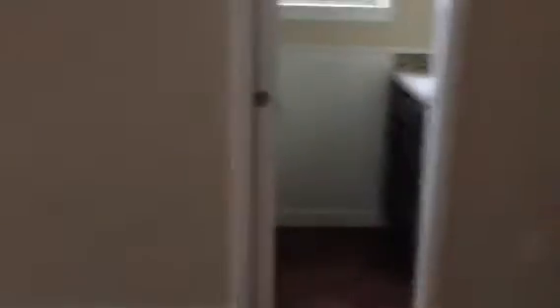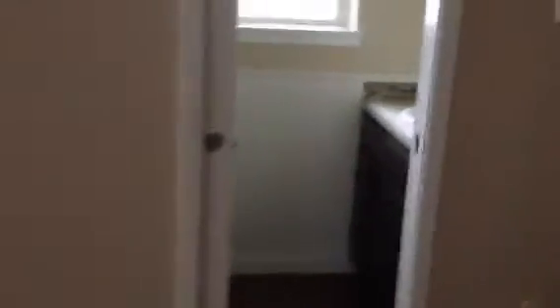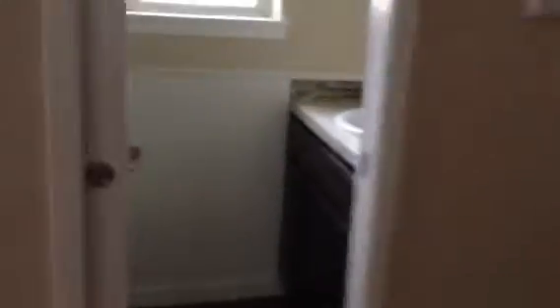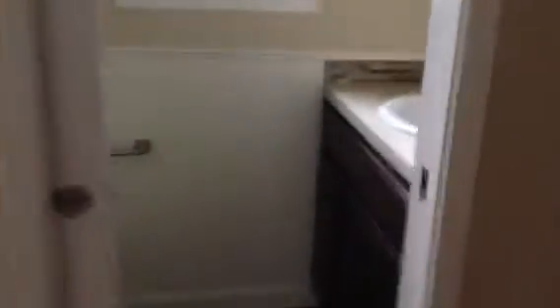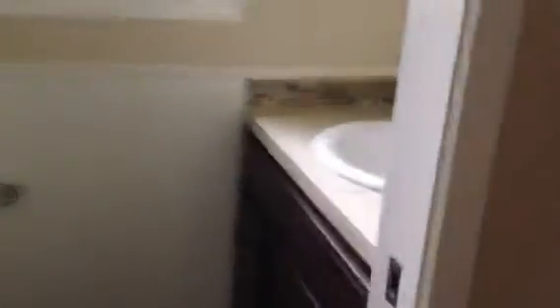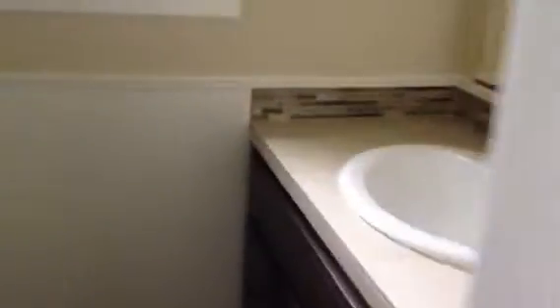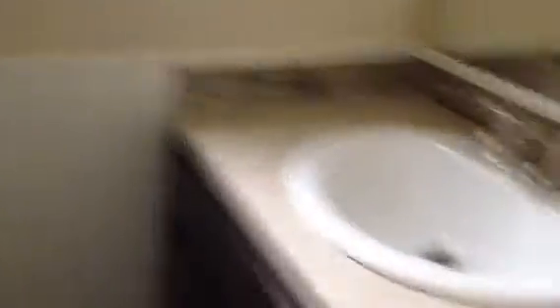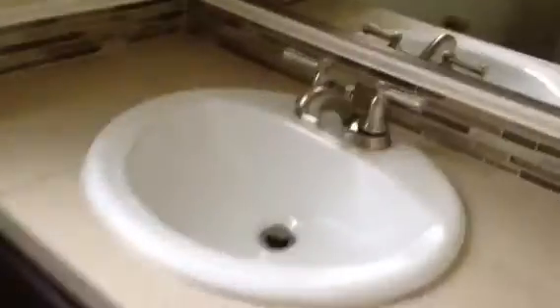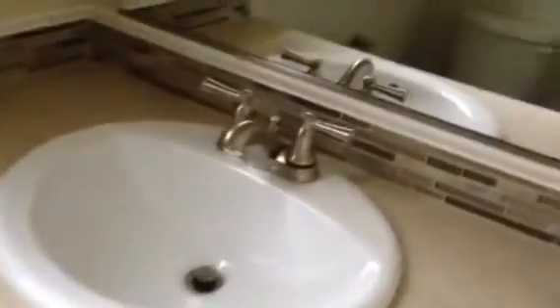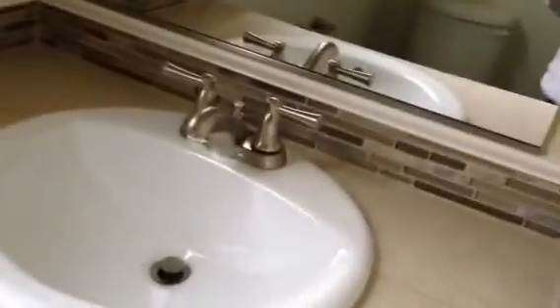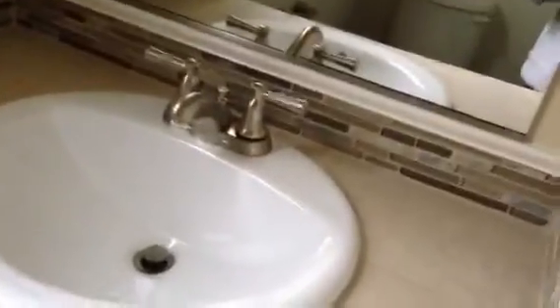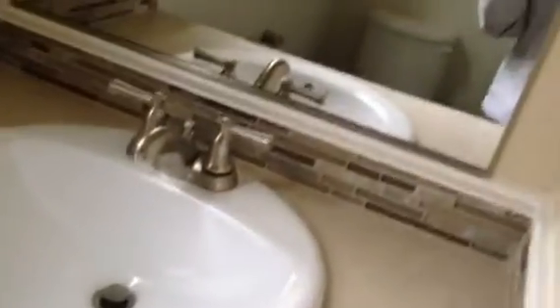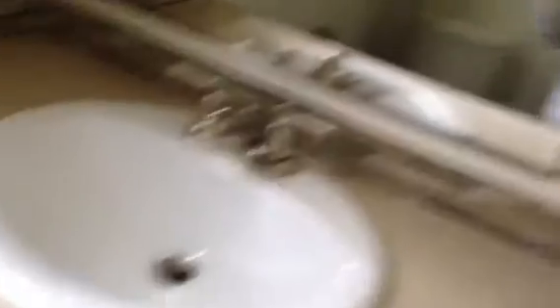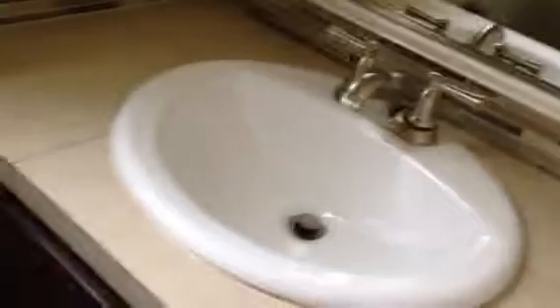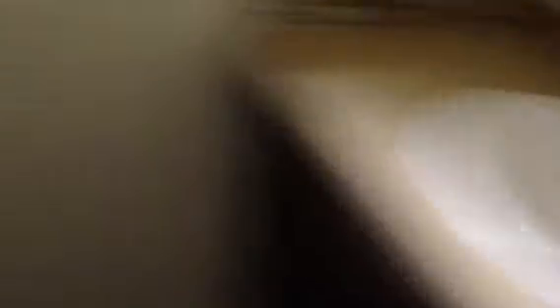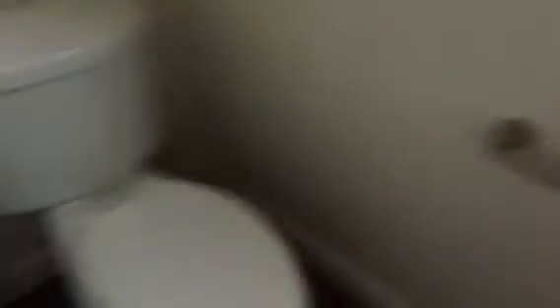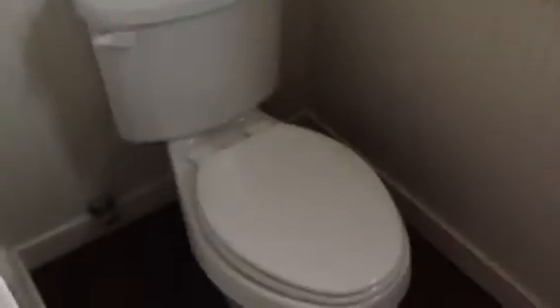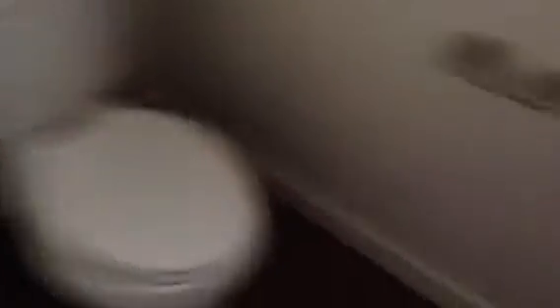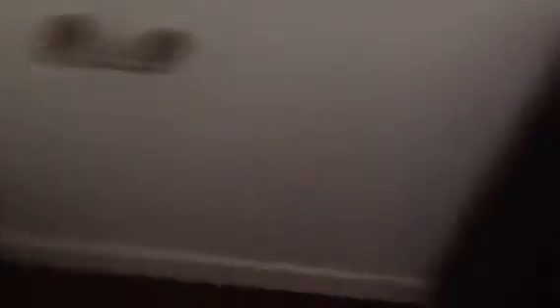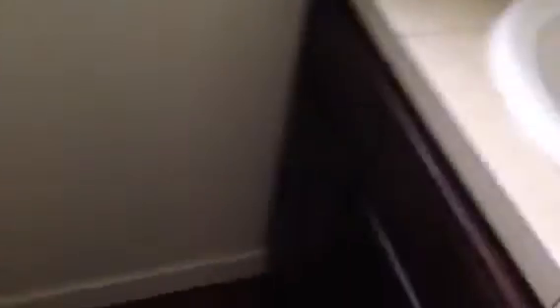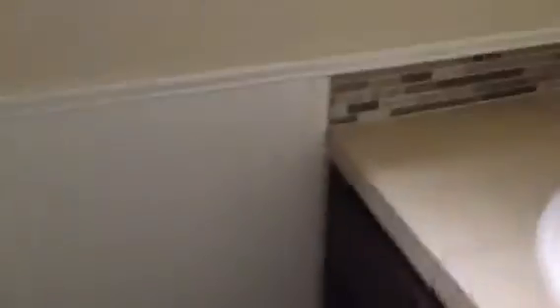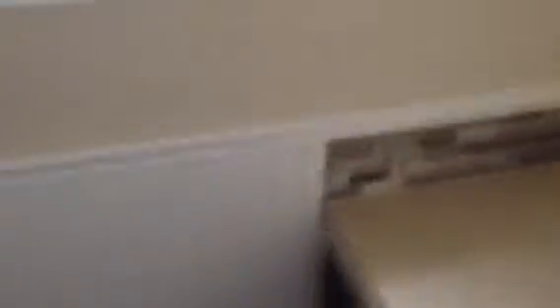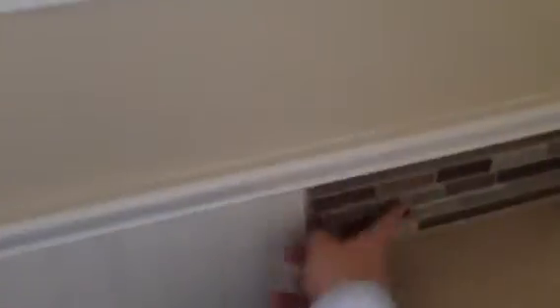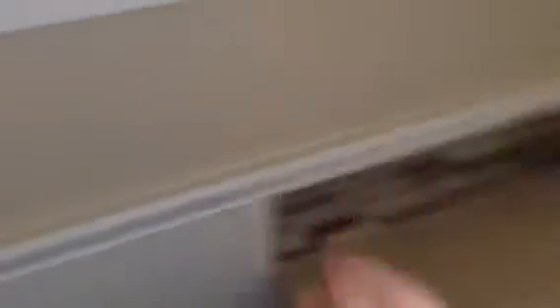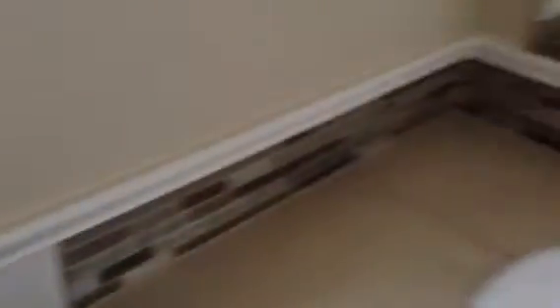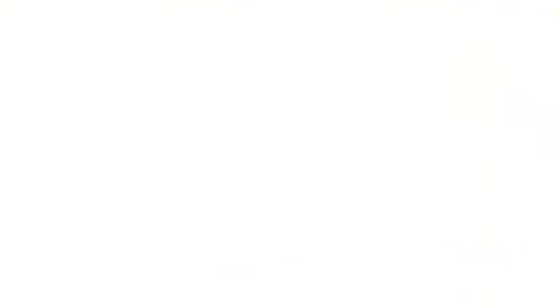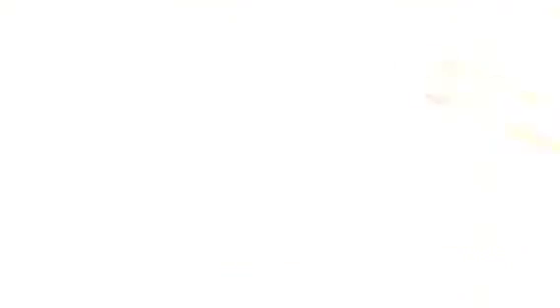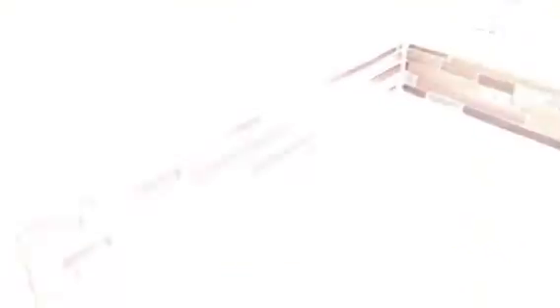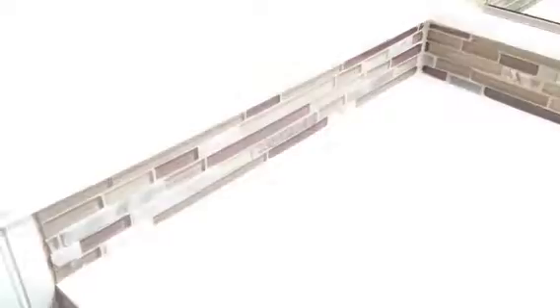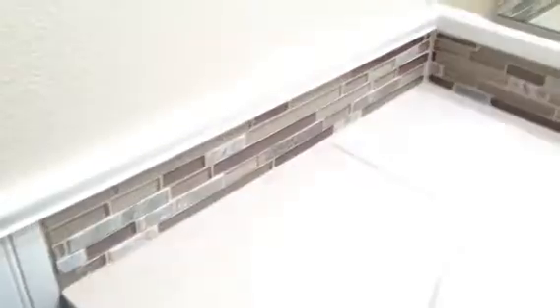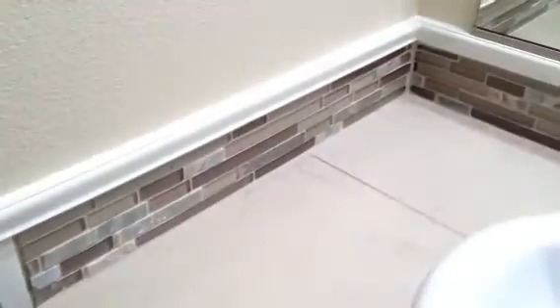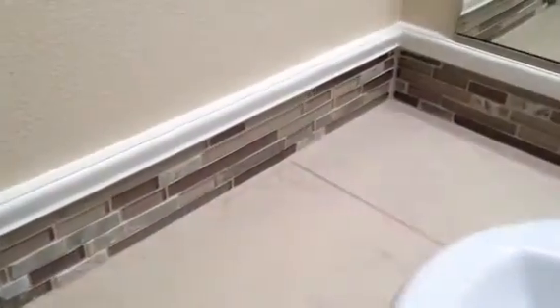Bathroom. Look at this. Whoa. We have light.